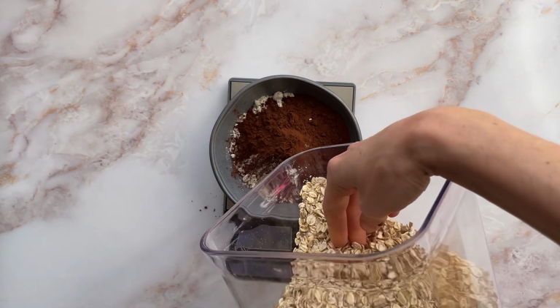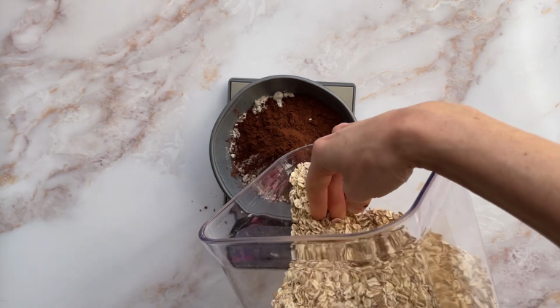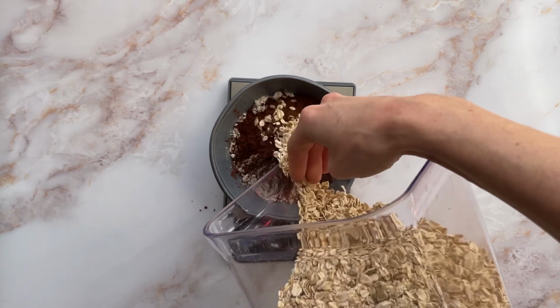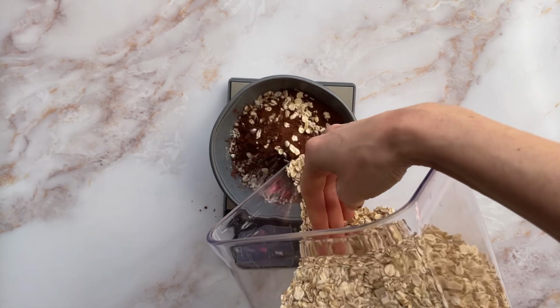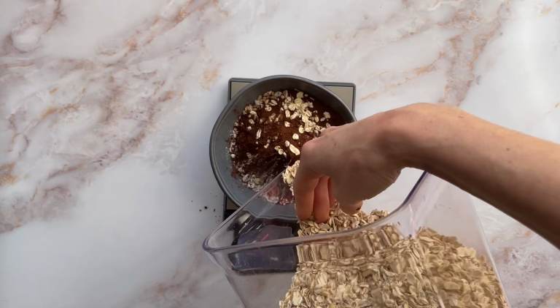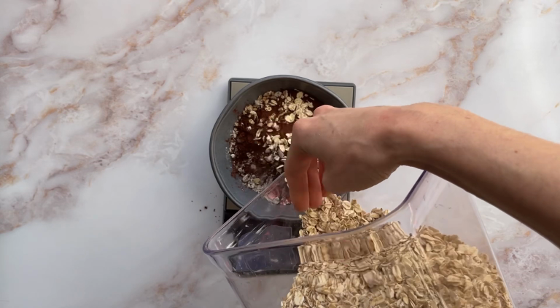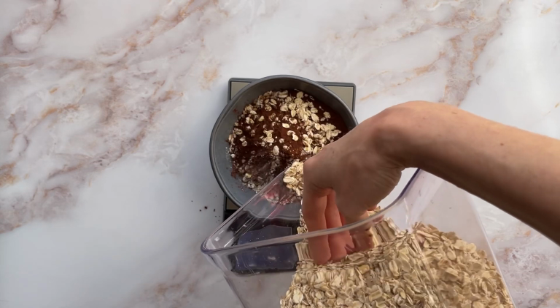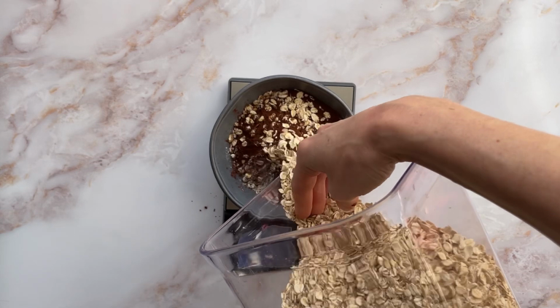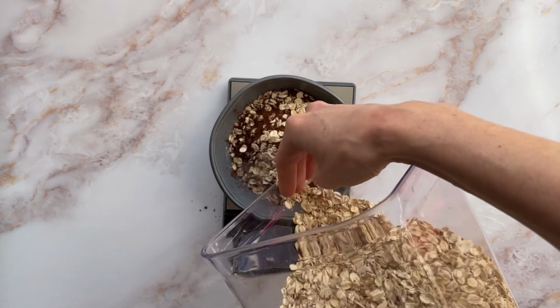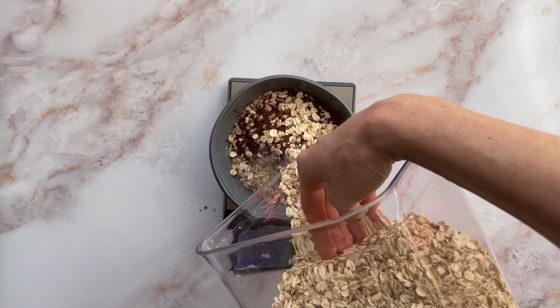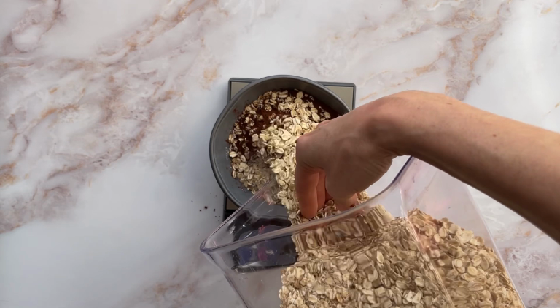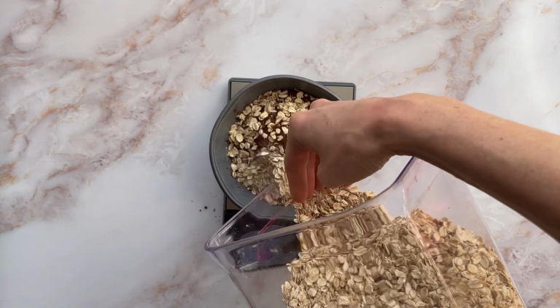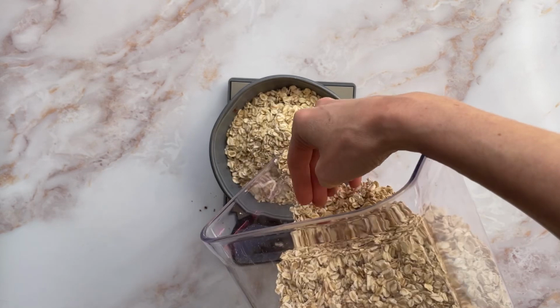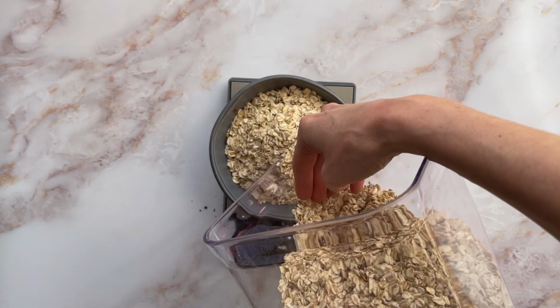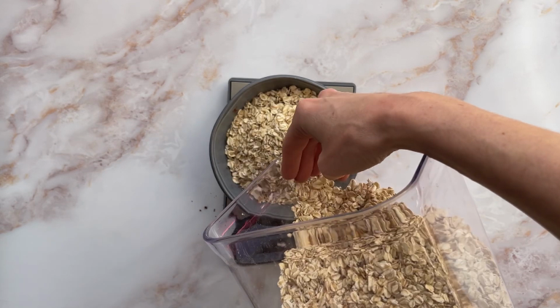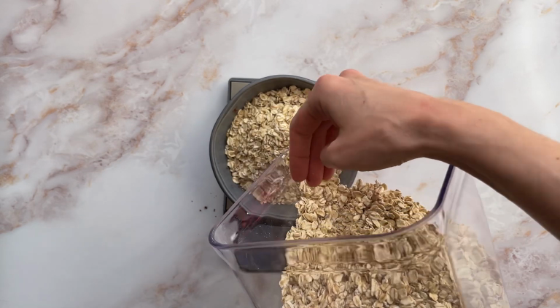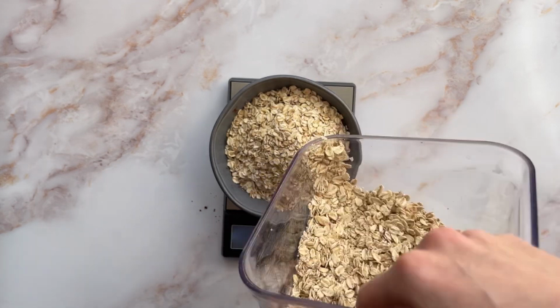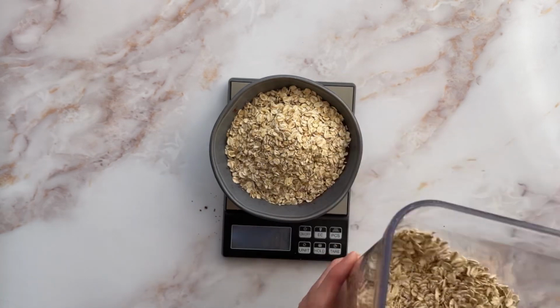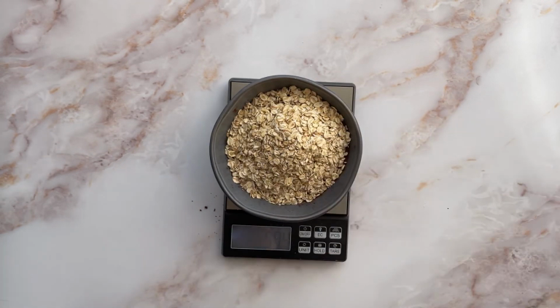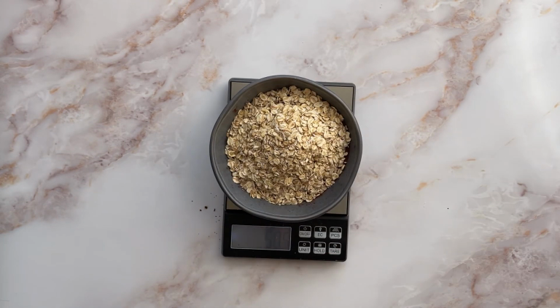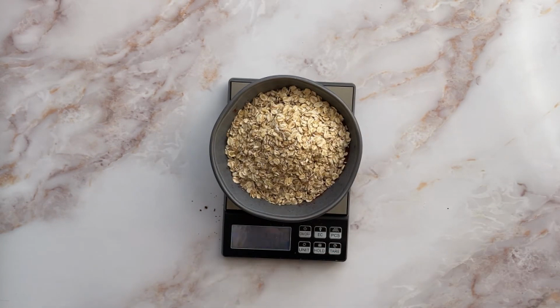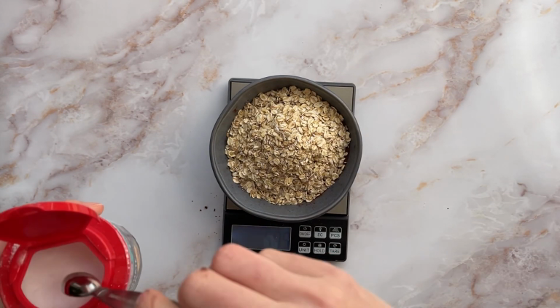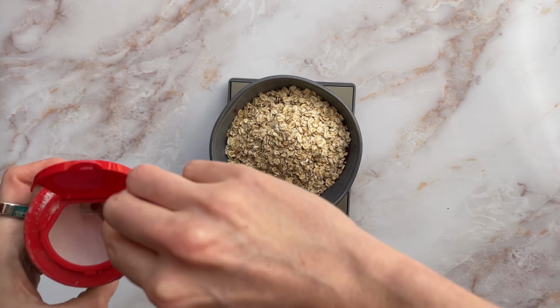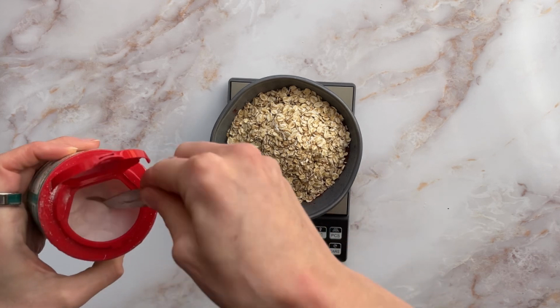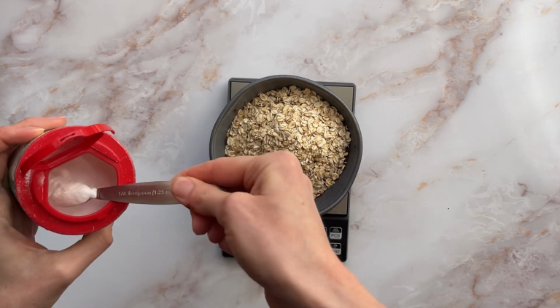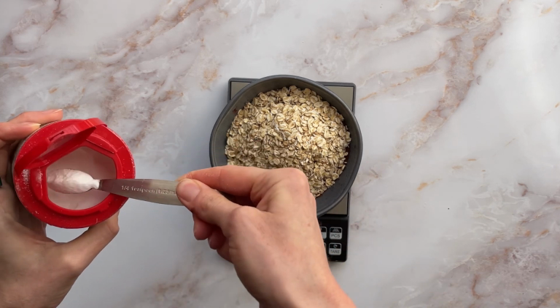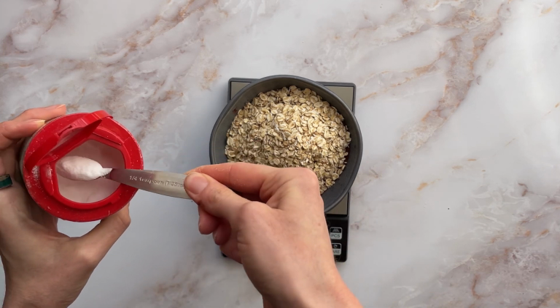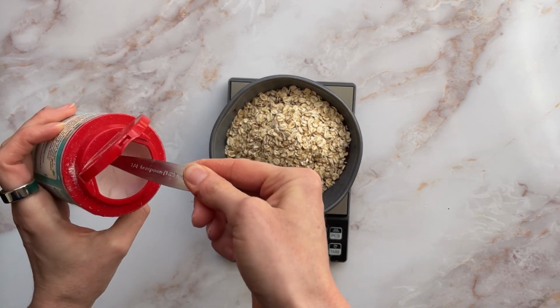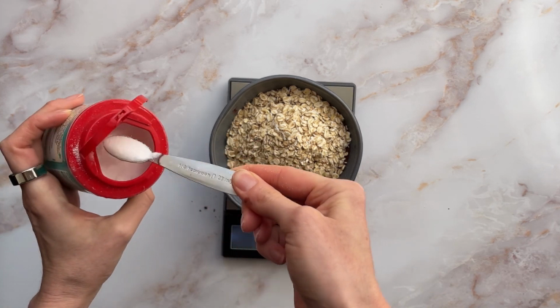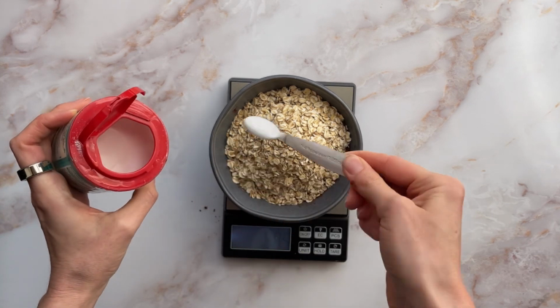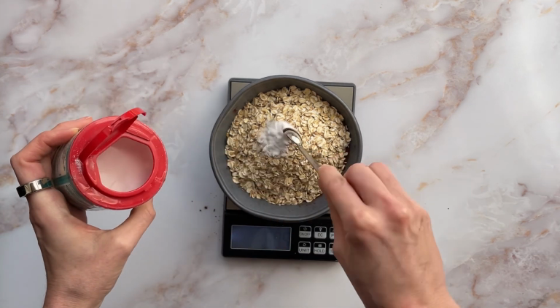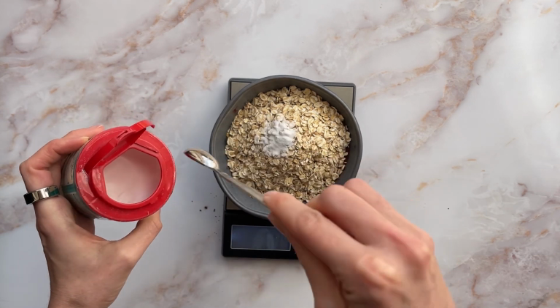And some rolled oats or jumbo oats — the nice chunky kind. So yeah, if you use those as gluten-free then the whole recipe is gluten-free.